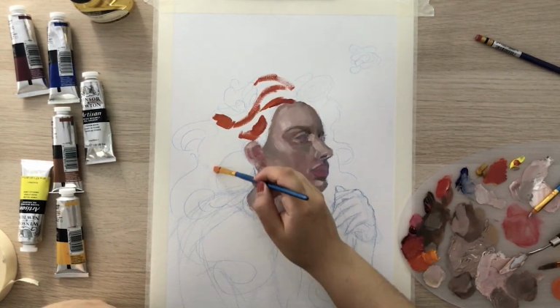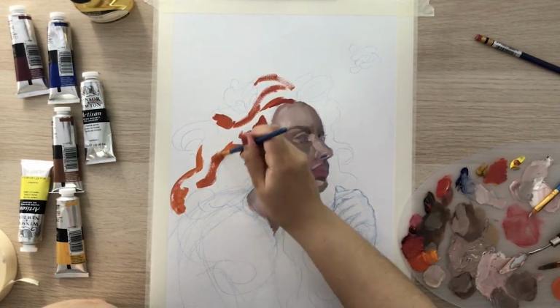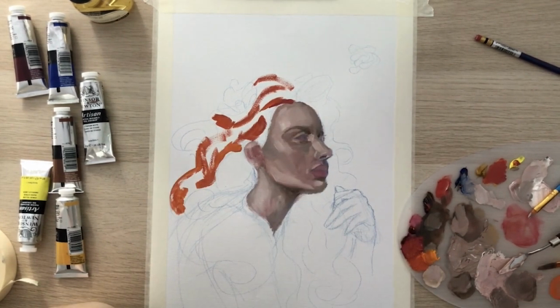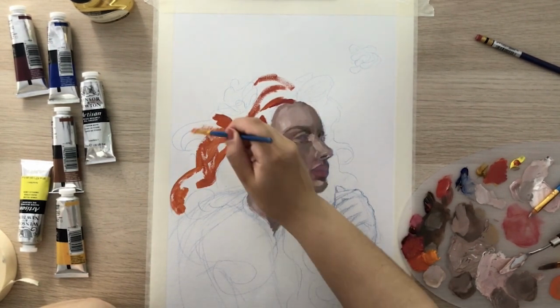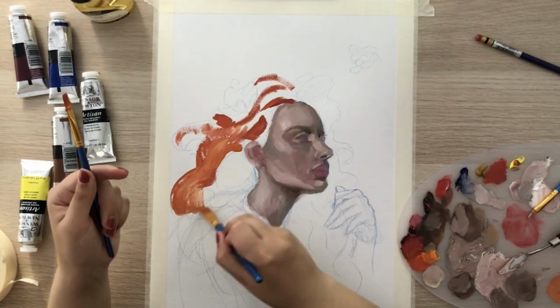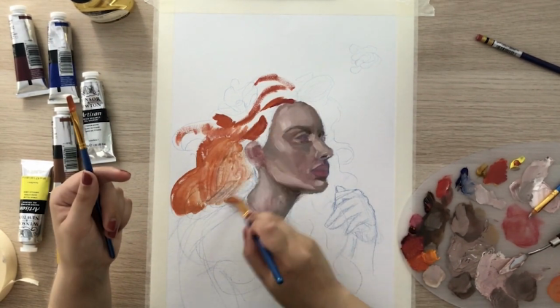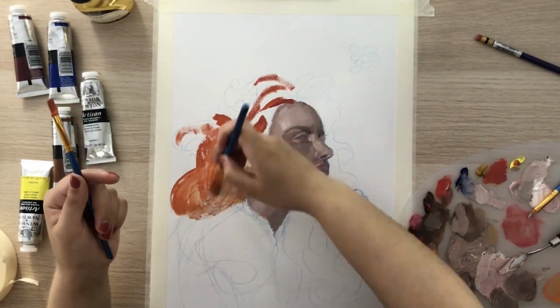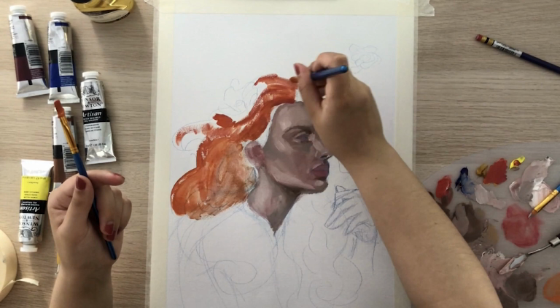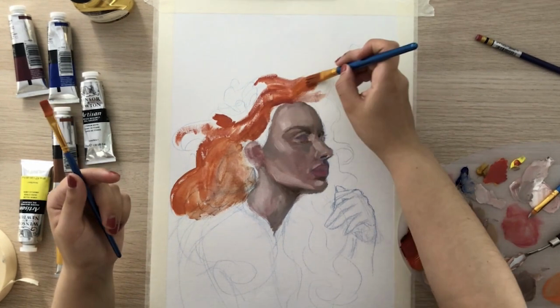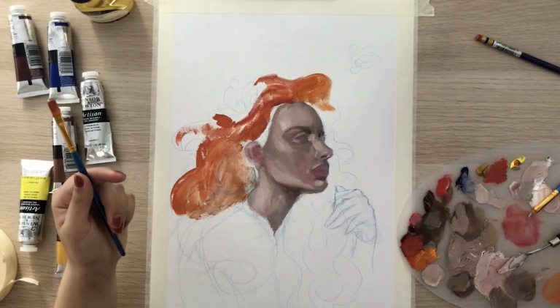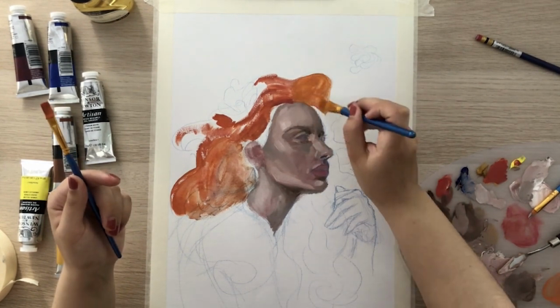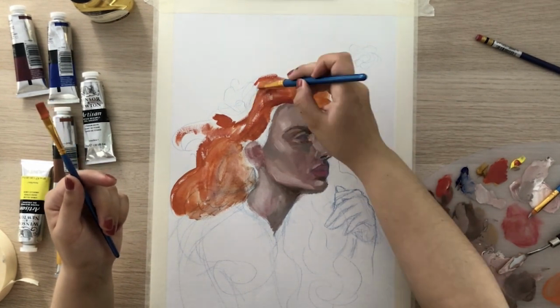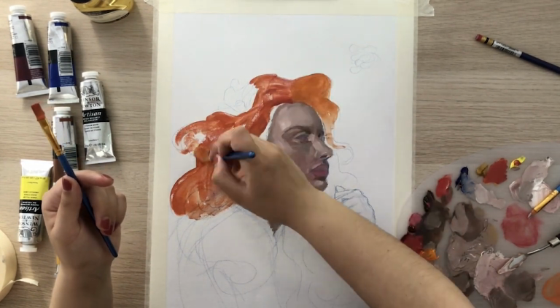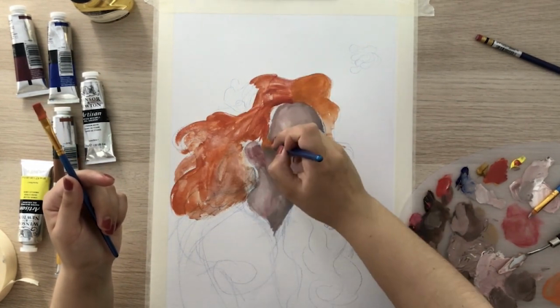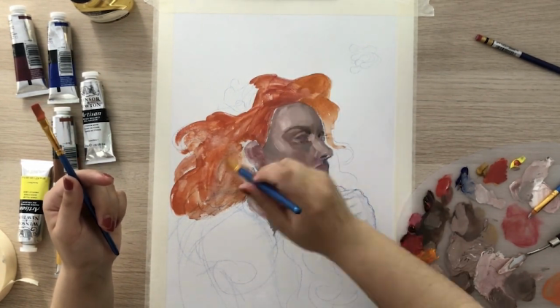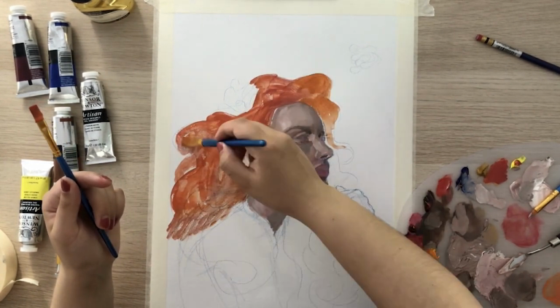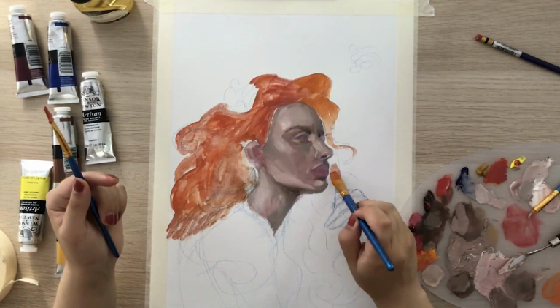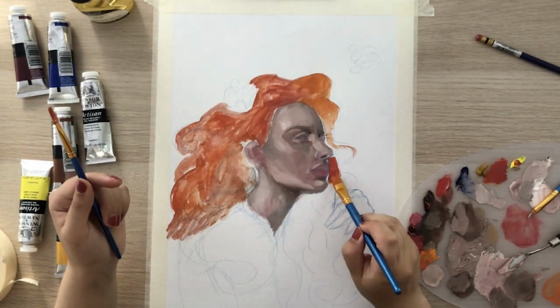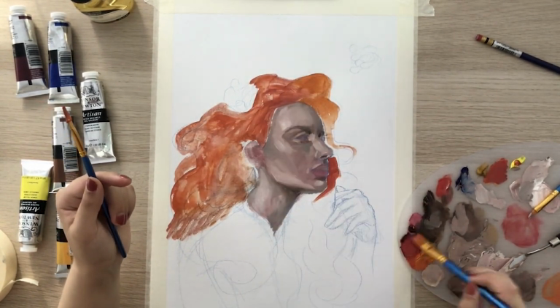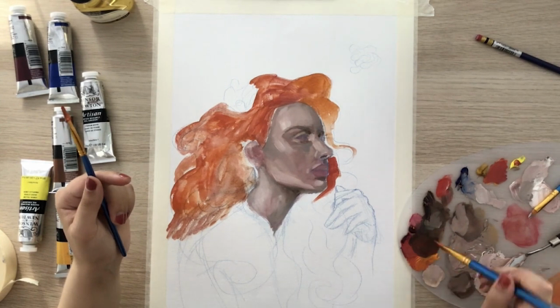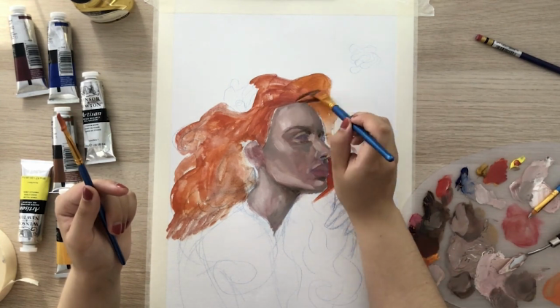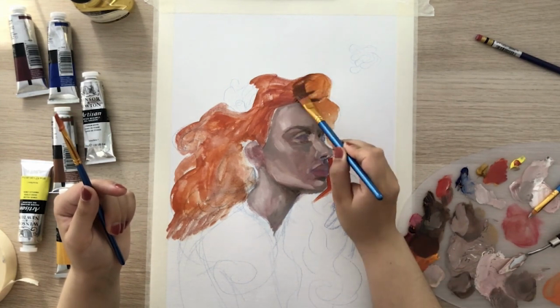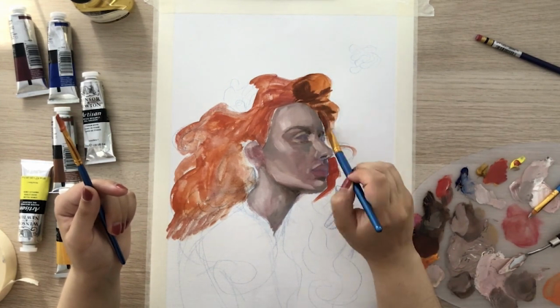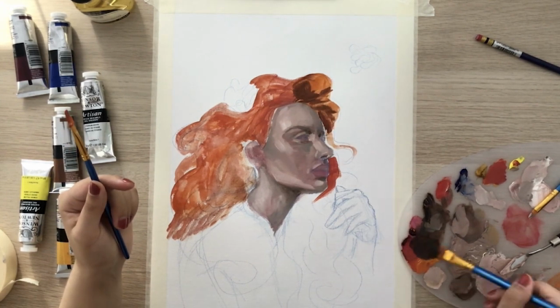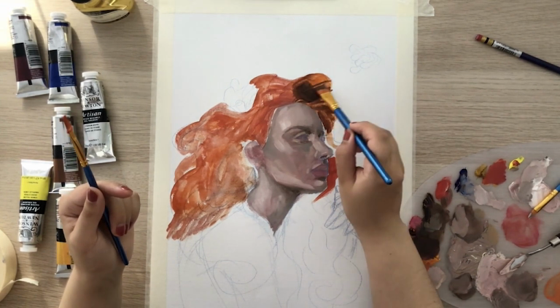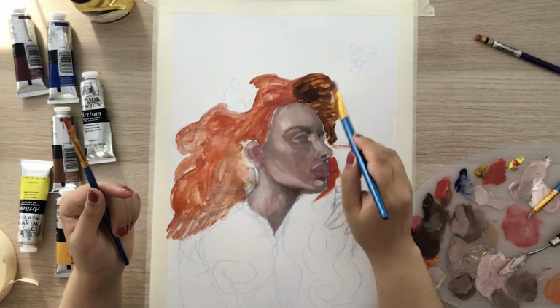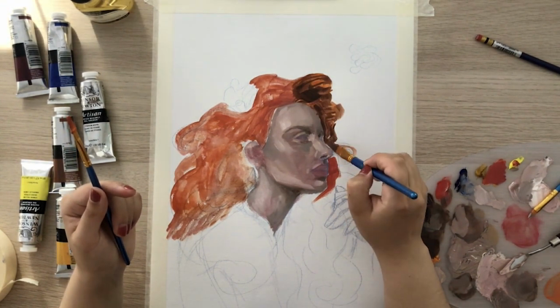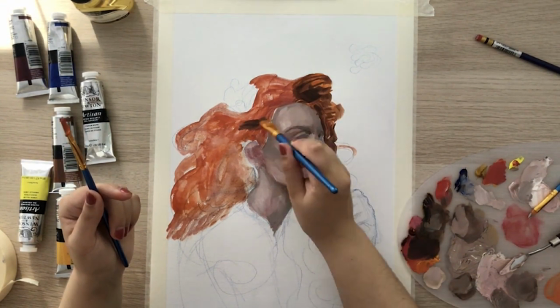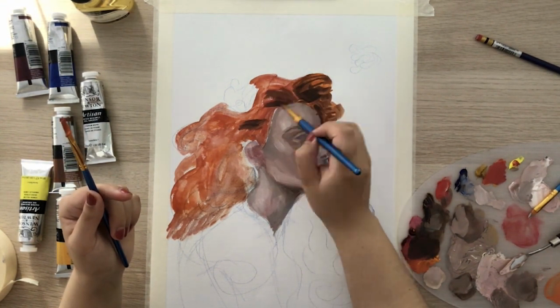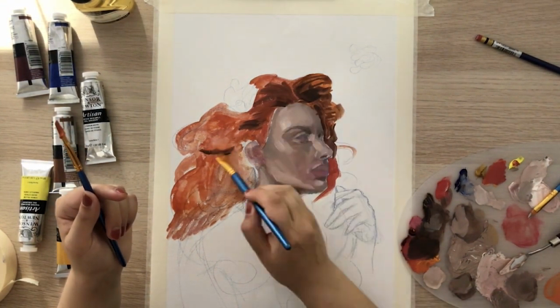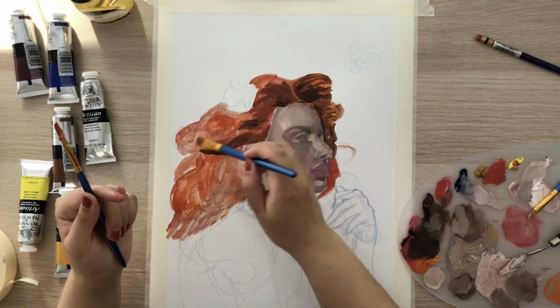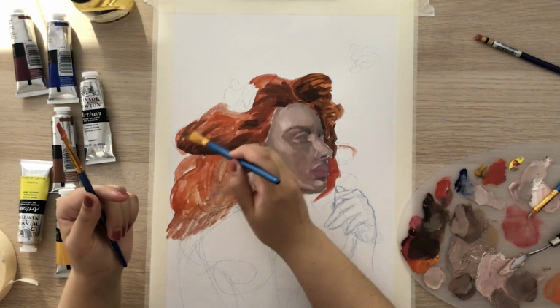Then I start the underpainting of the hair using a warm tone, and then mapping out the shadows of the hair and the waves using a deeper tone — a deeper brown.